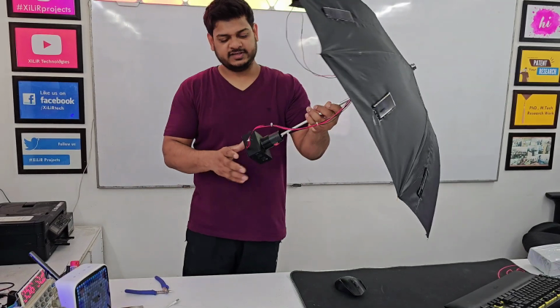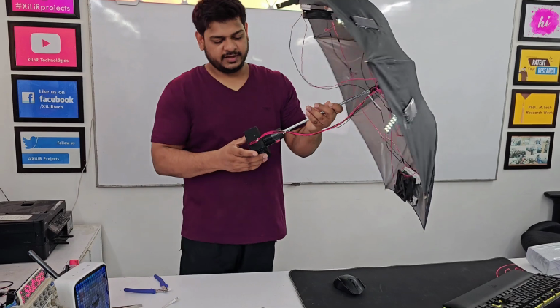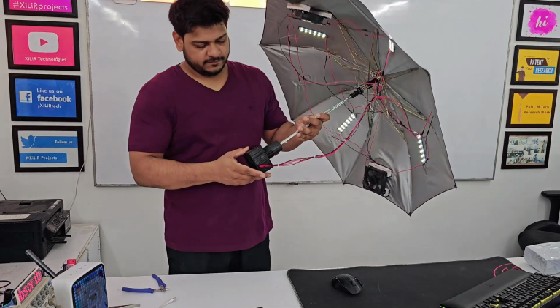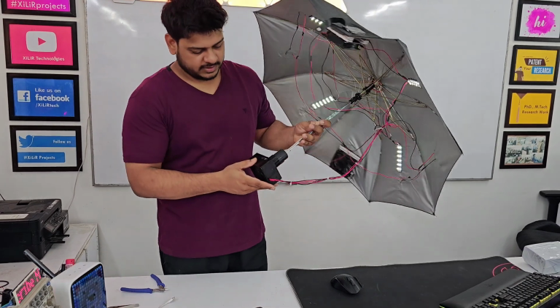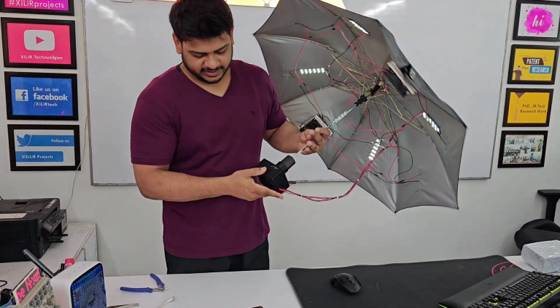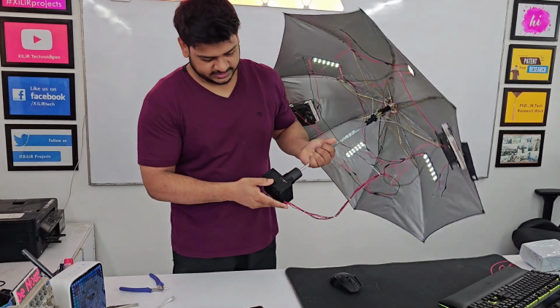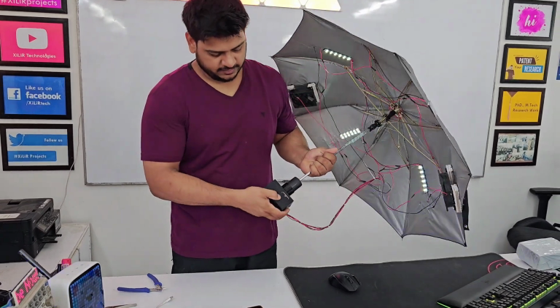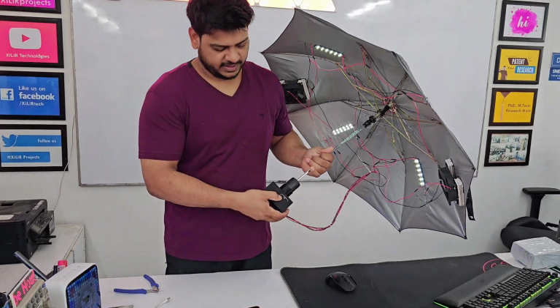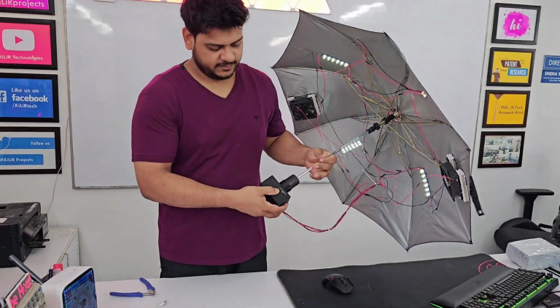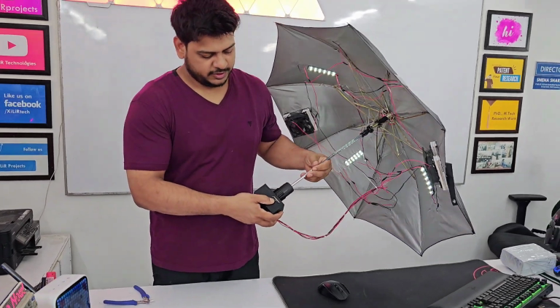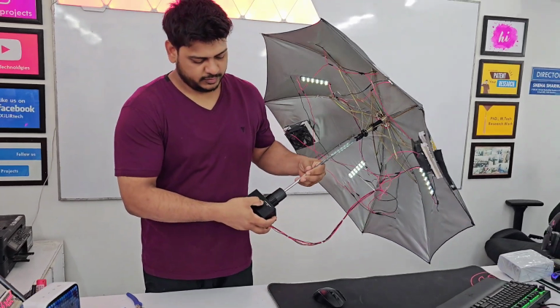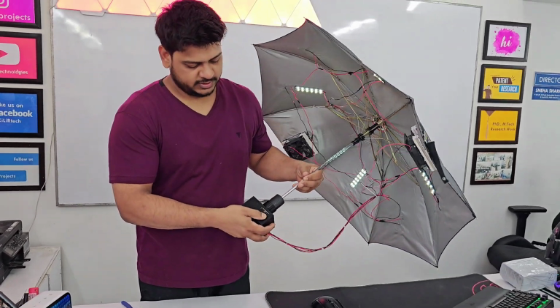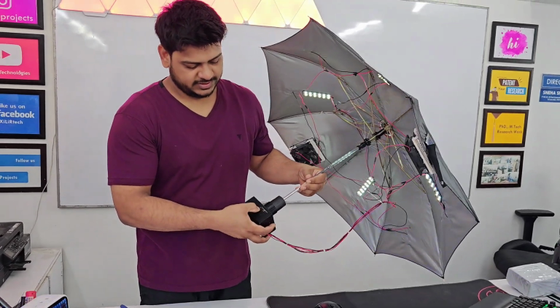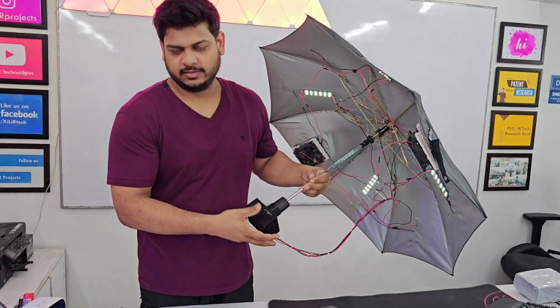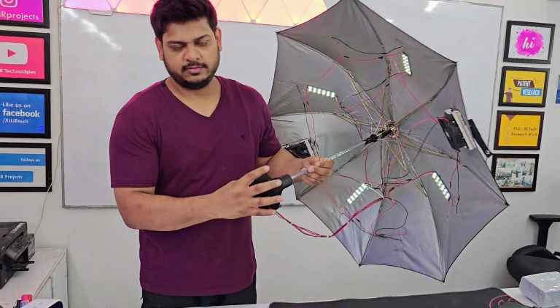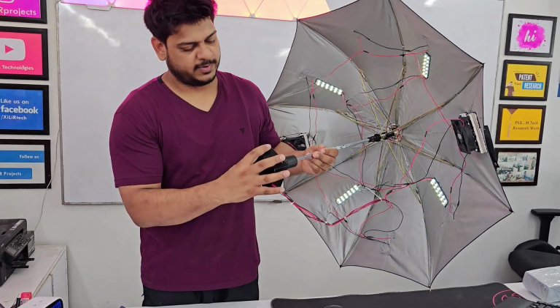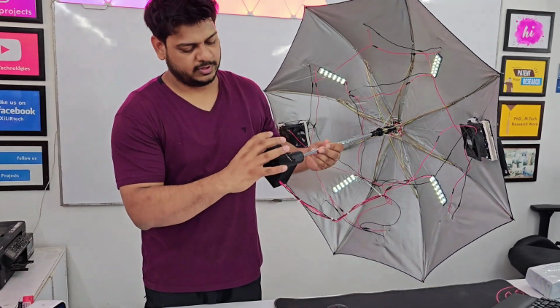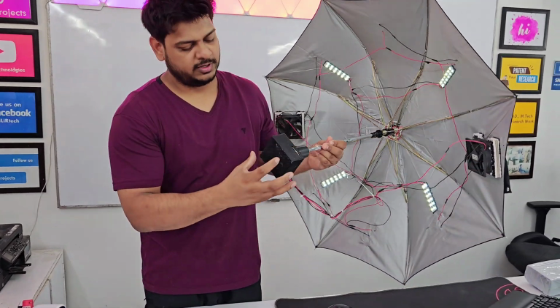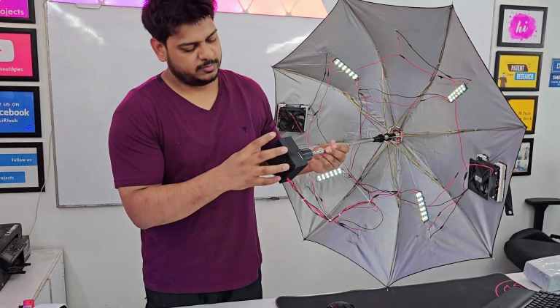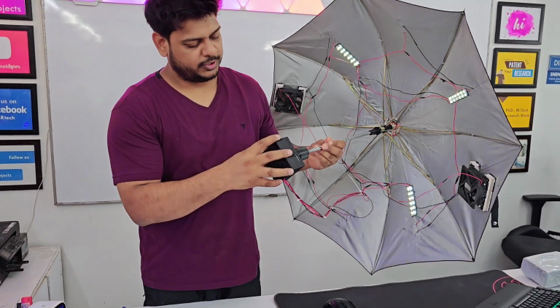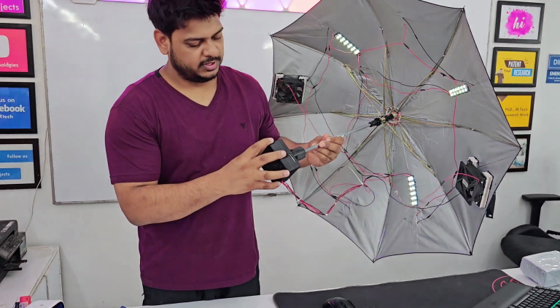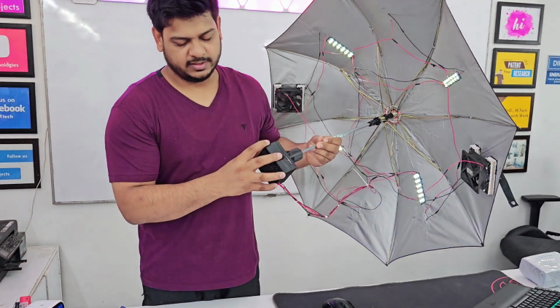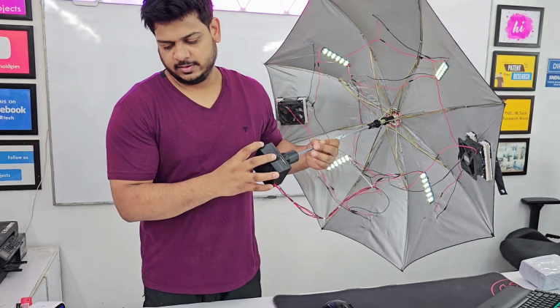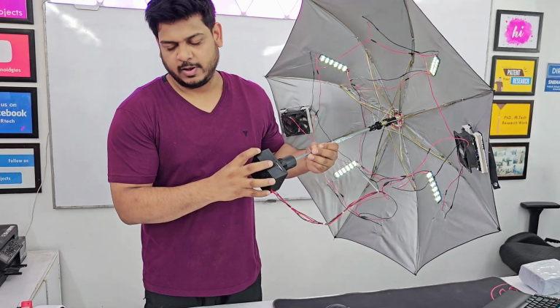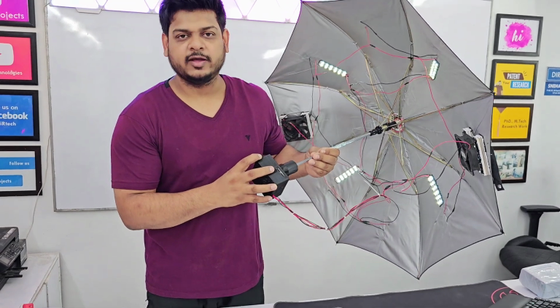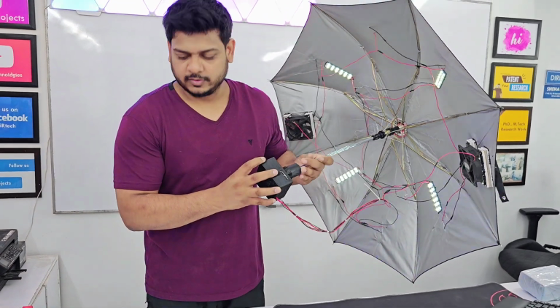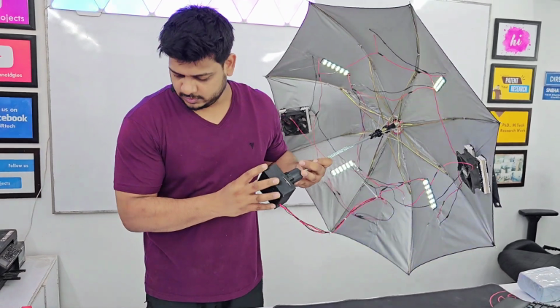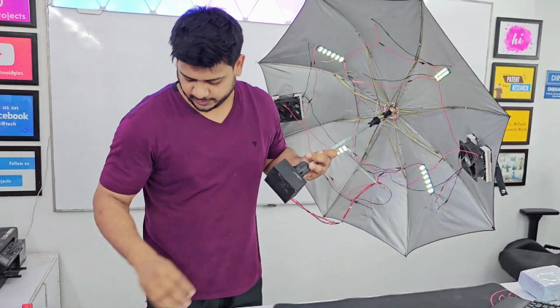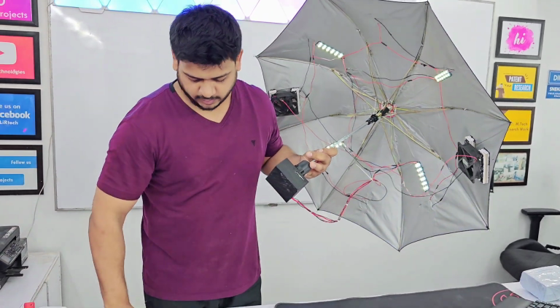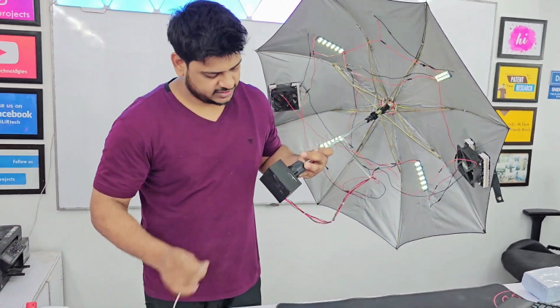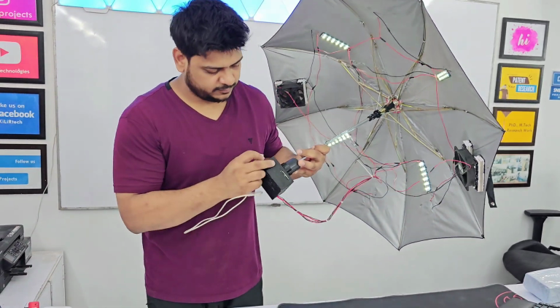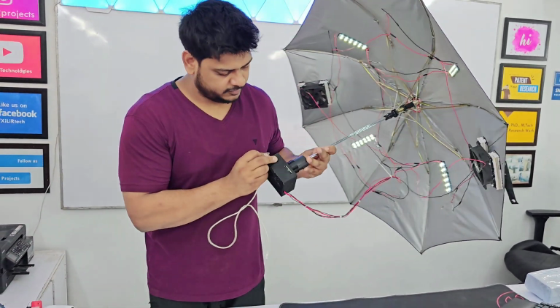Also, we have used this particular module as a power bank, so you can also charge your phone.